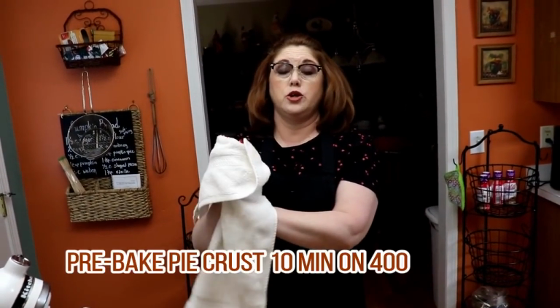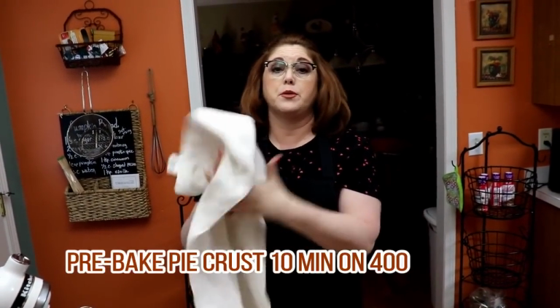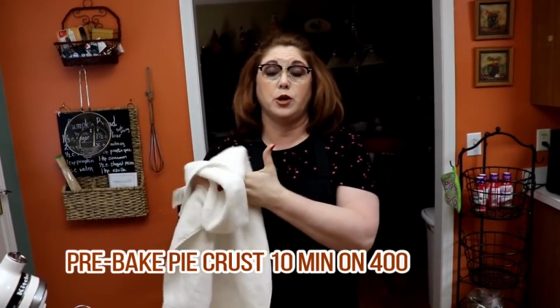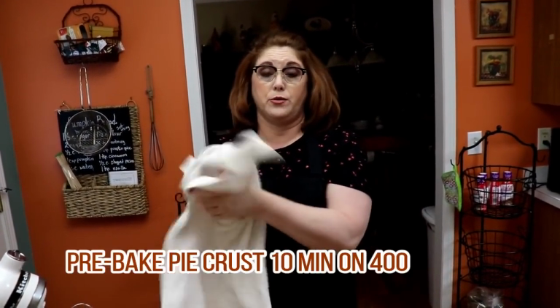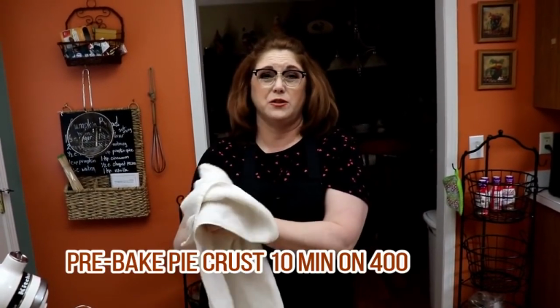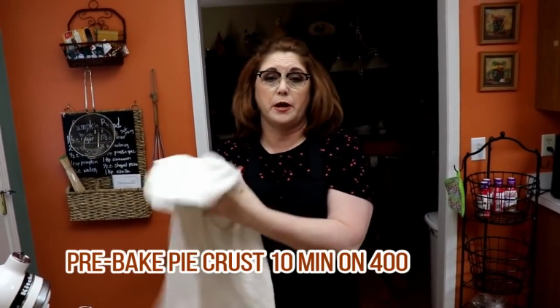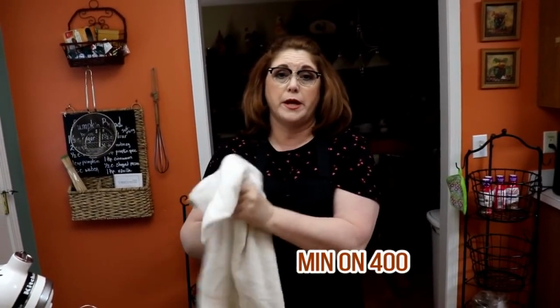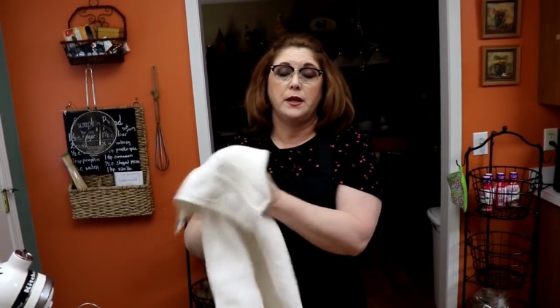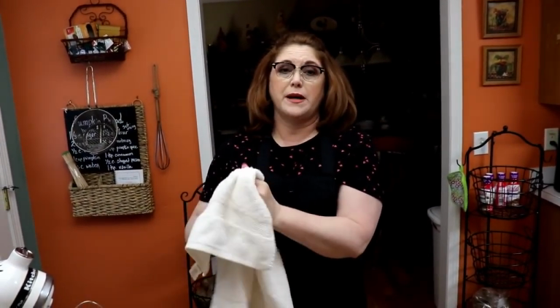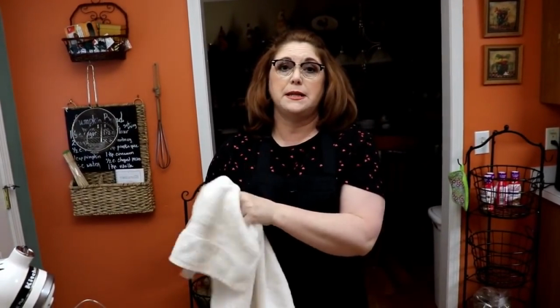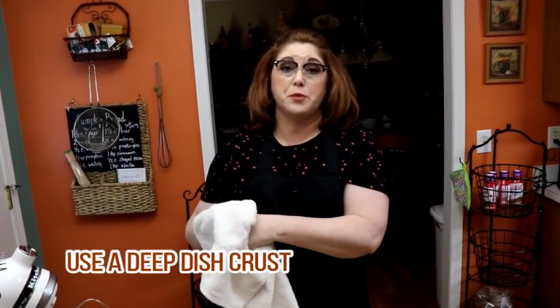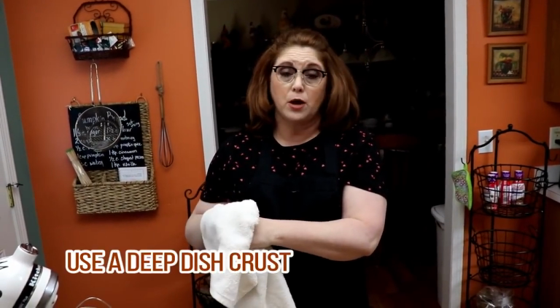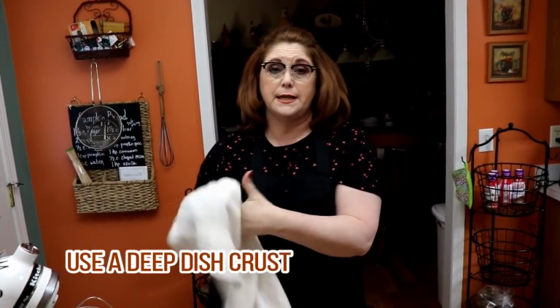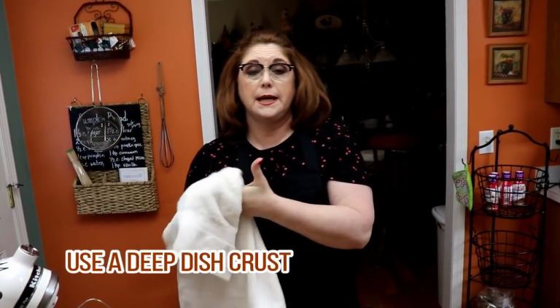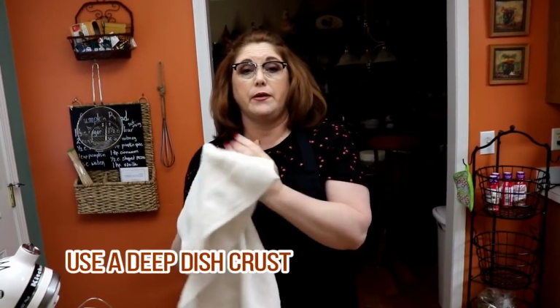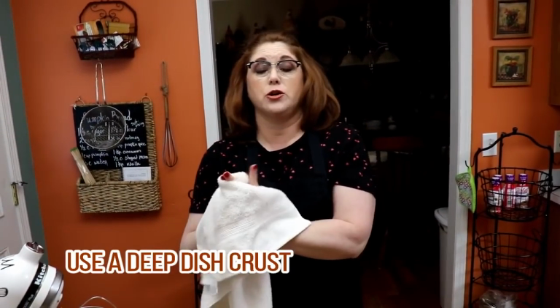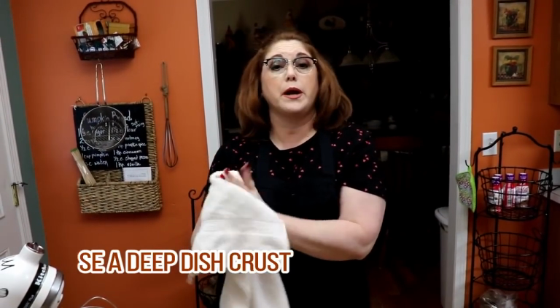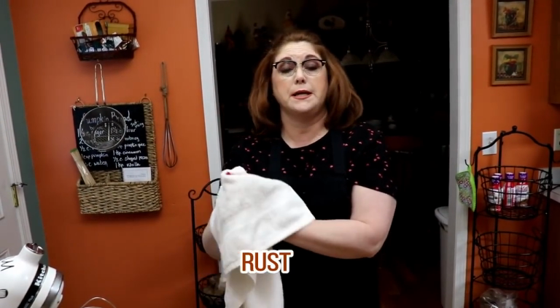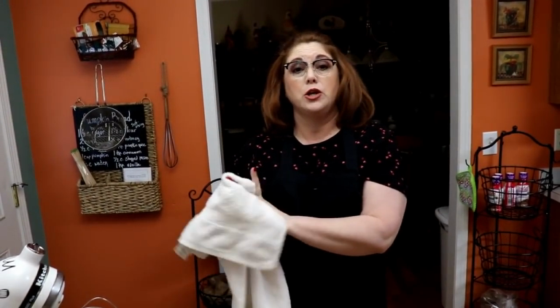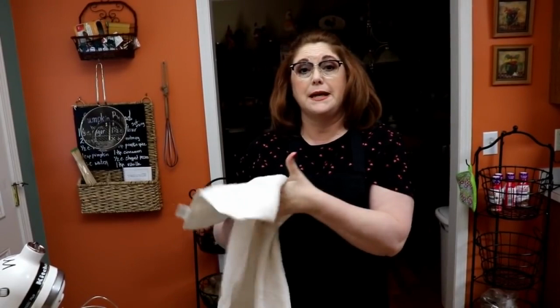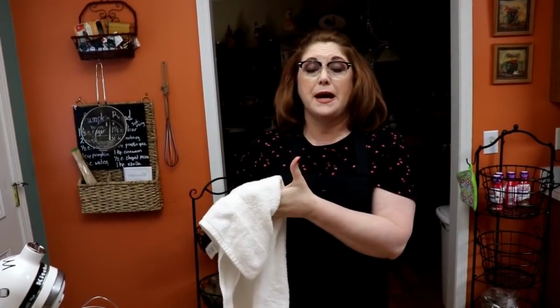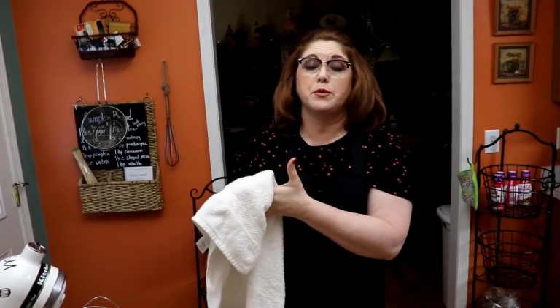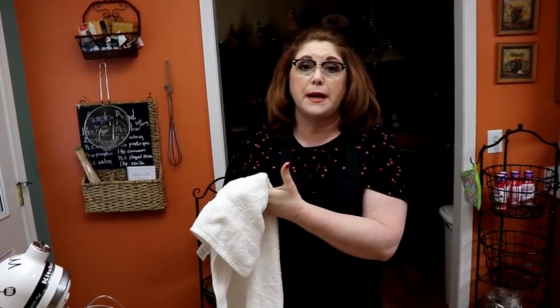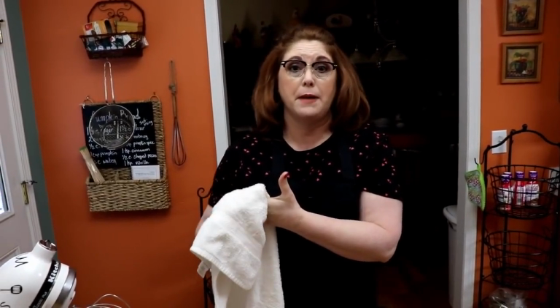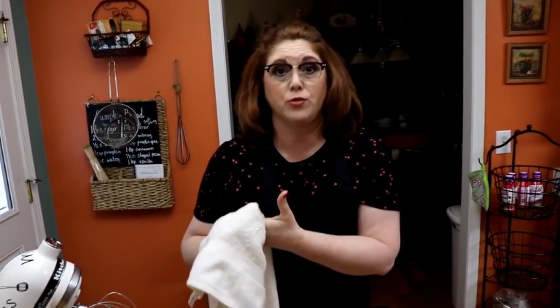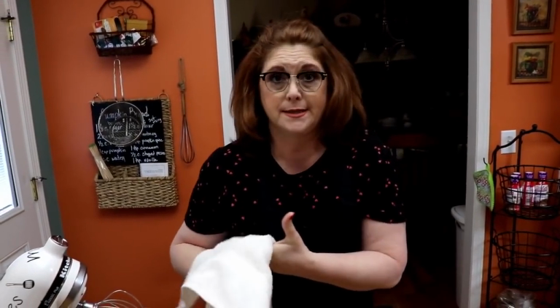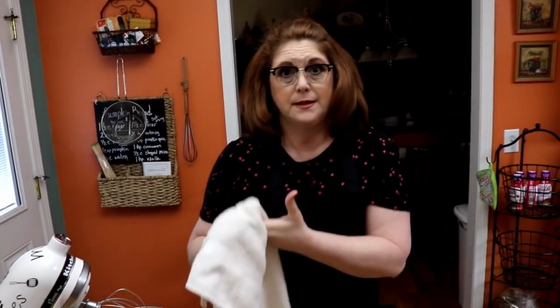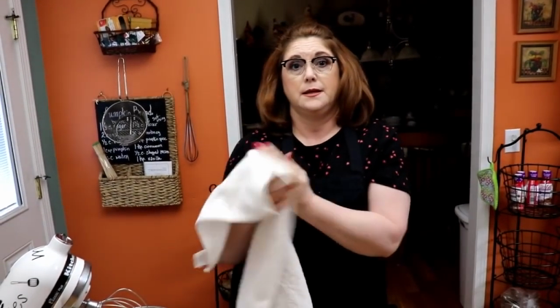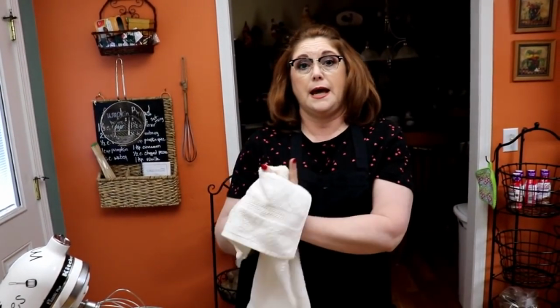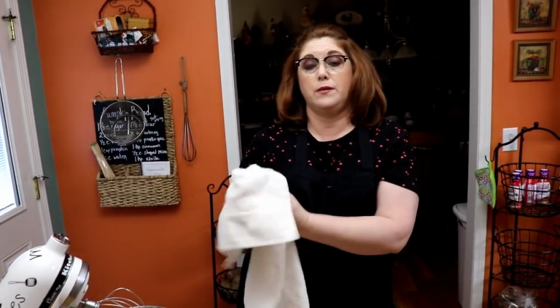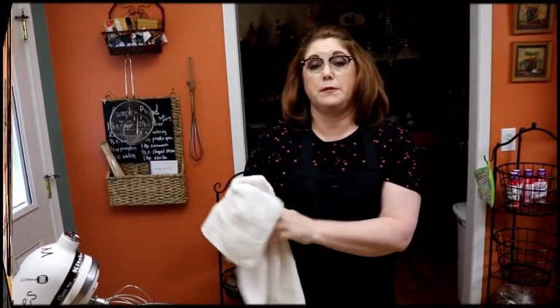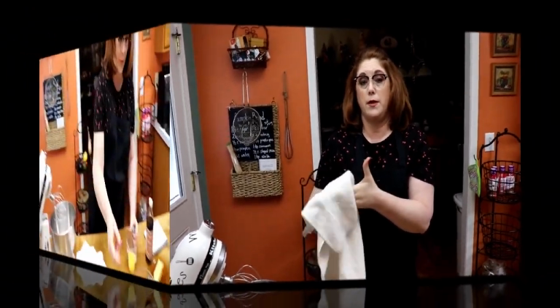While you're doing this step, you can pre-bake your pie crust. I usually put it in at about 400°F for about 10 minutes. Prick some holes in it, get it in there, and let it start getting brown, because you're going to place the filling in a pre-baked pie crust and then put the meringue on it.